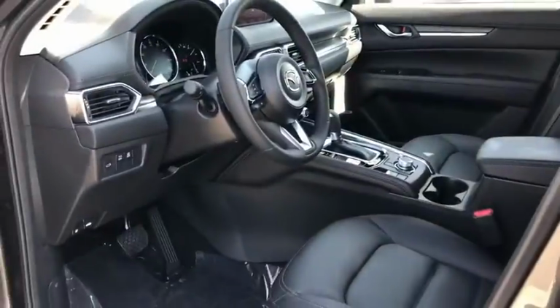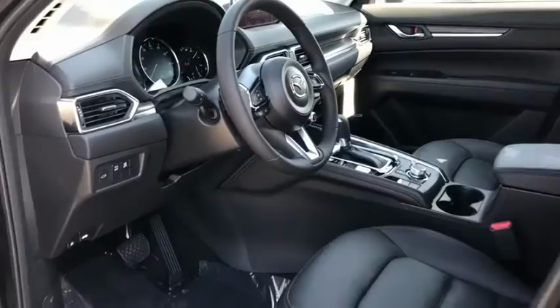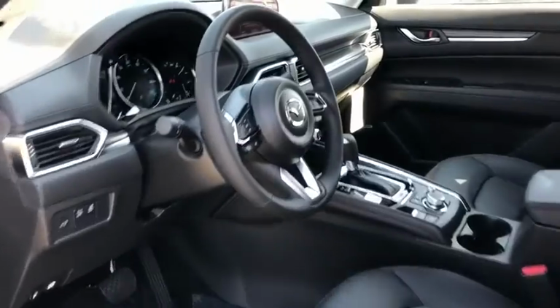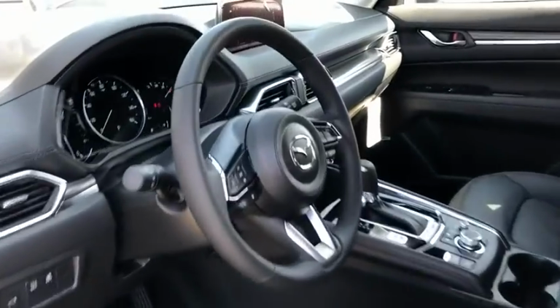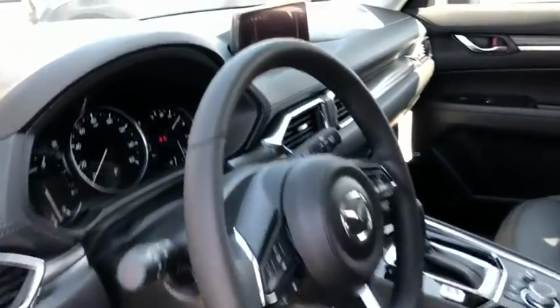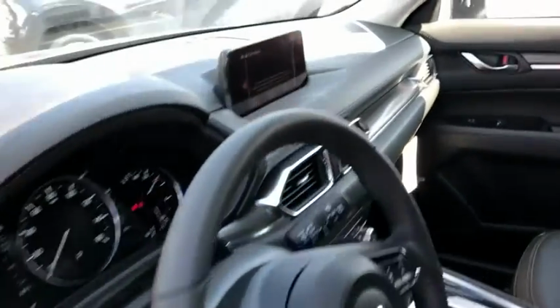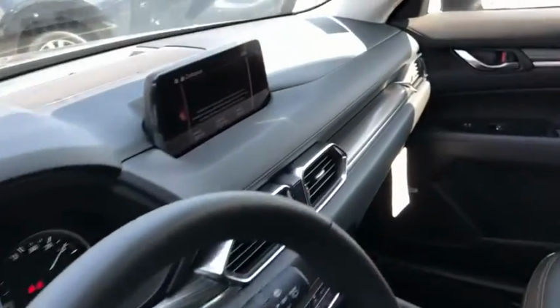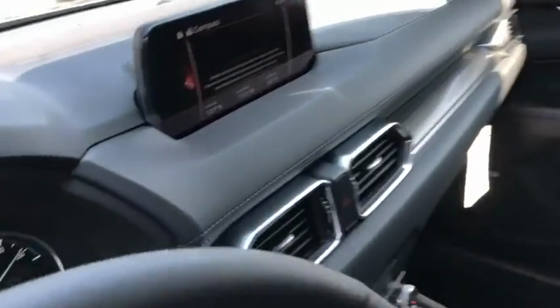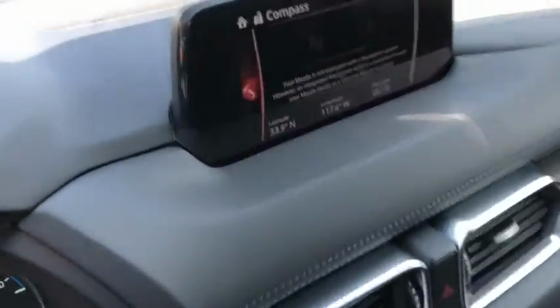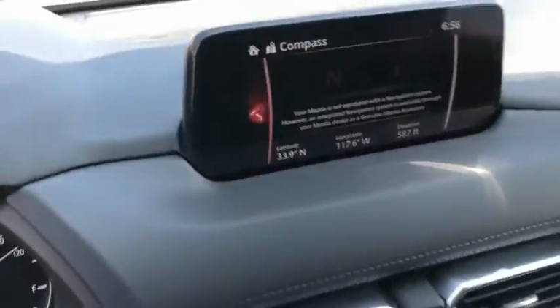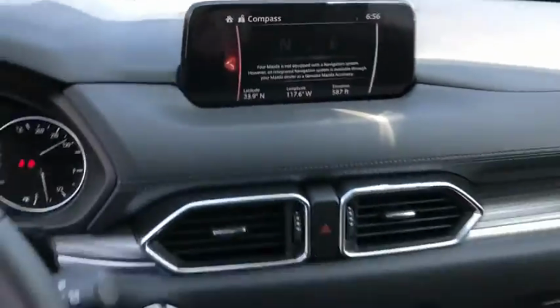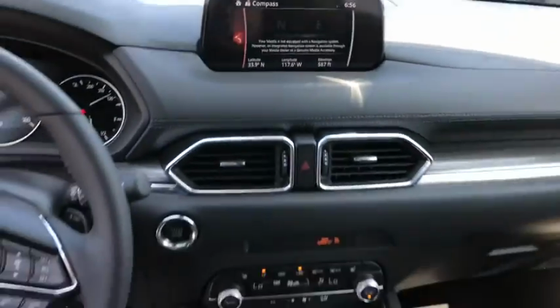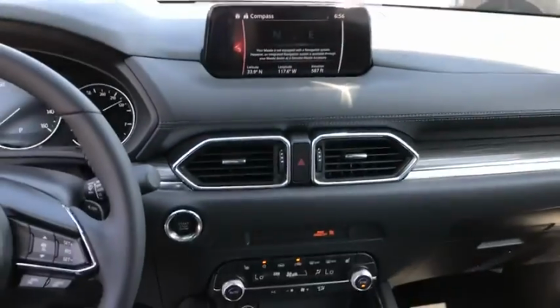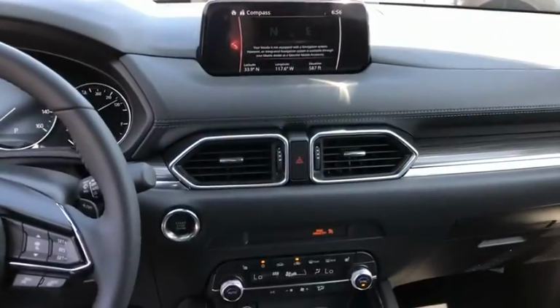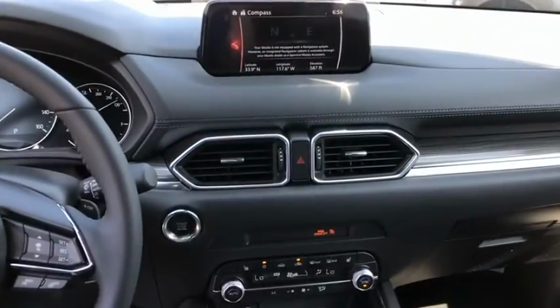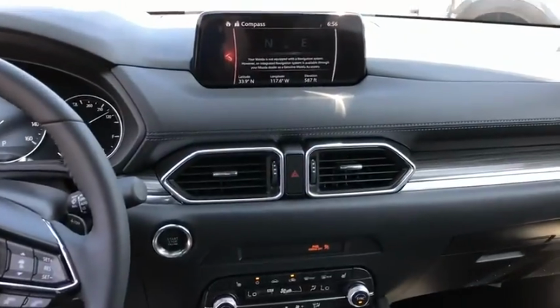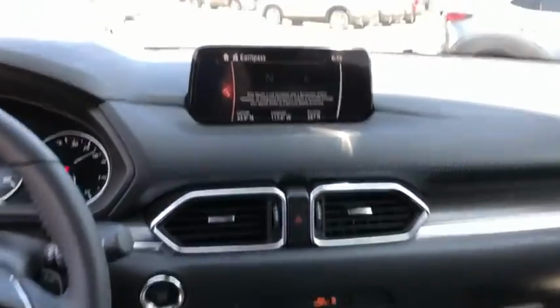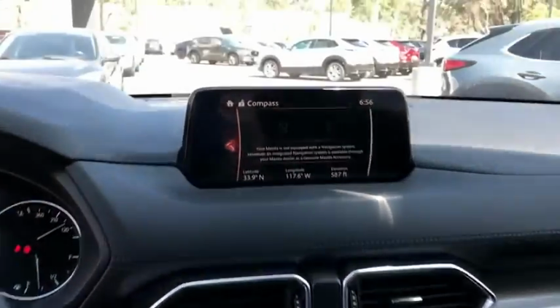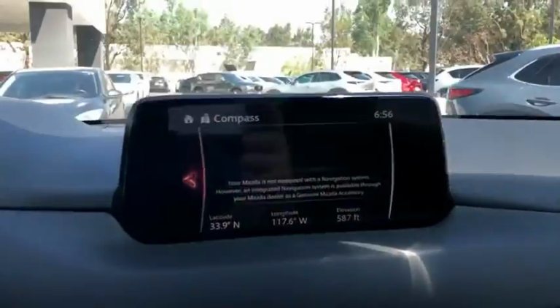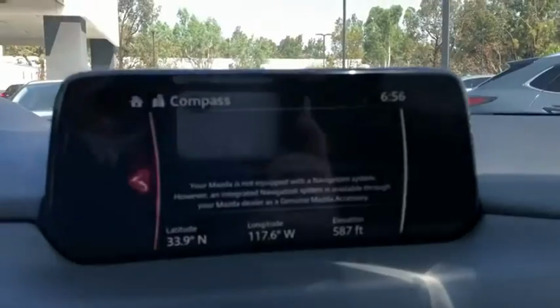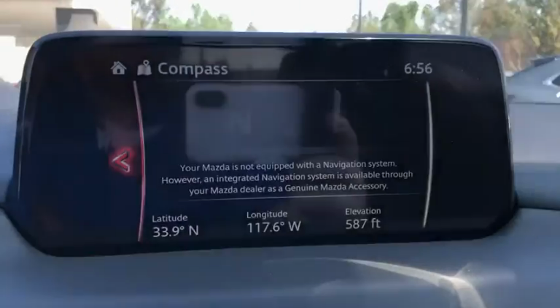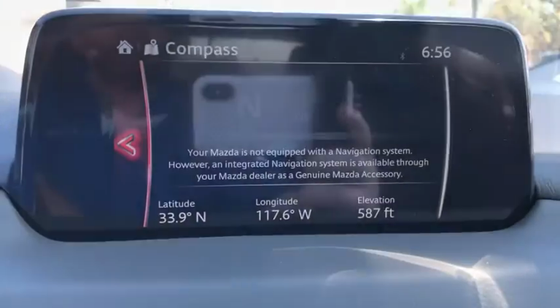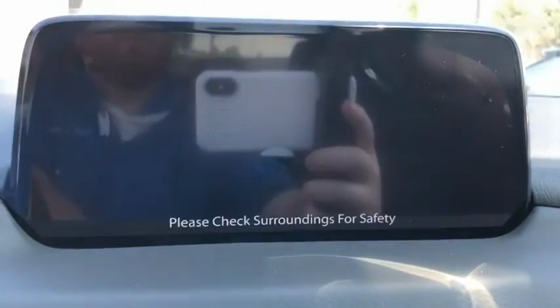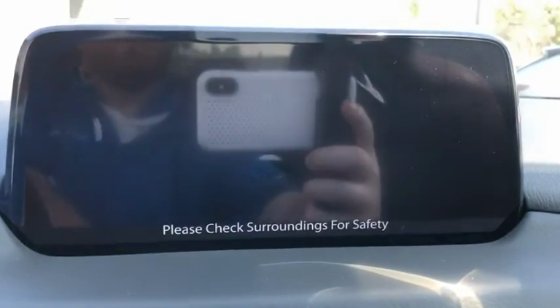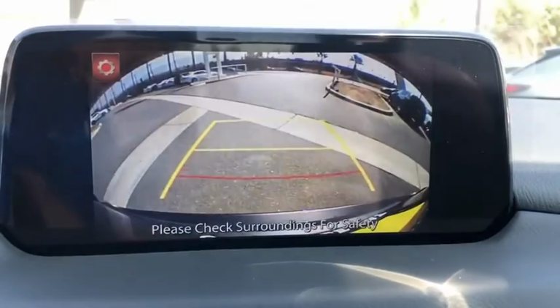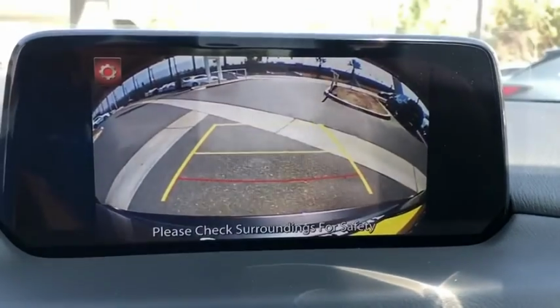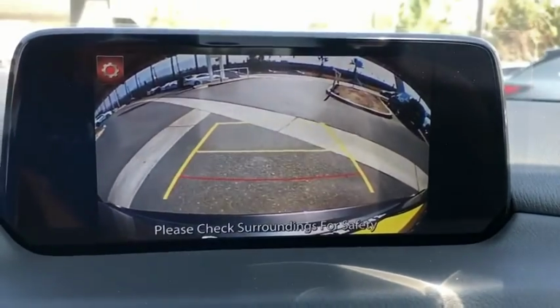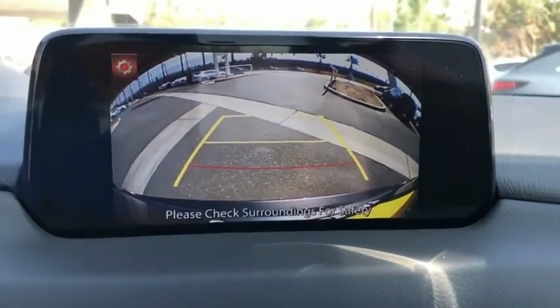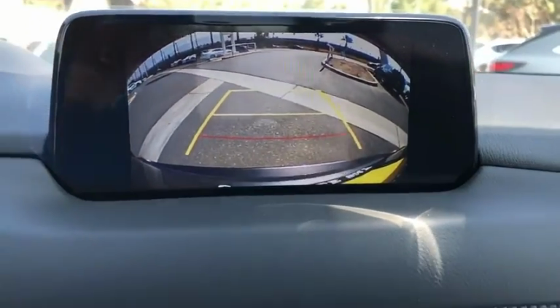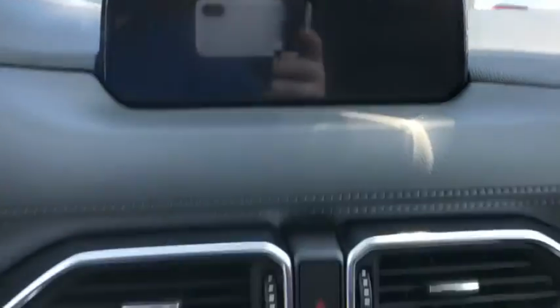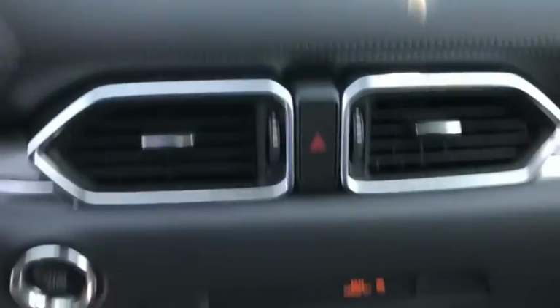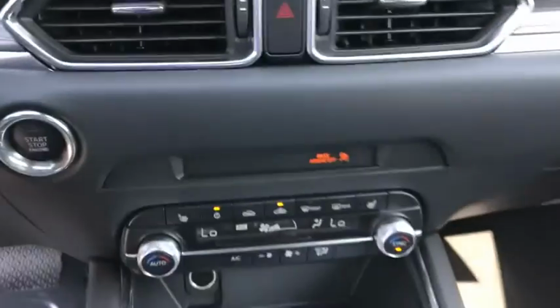Power windows, rear window defroster, leather seats, panic alarm, overhead console, cargo mat, remote keyless entry, tachometer, brake assist.